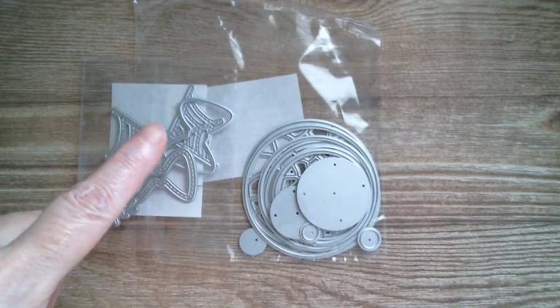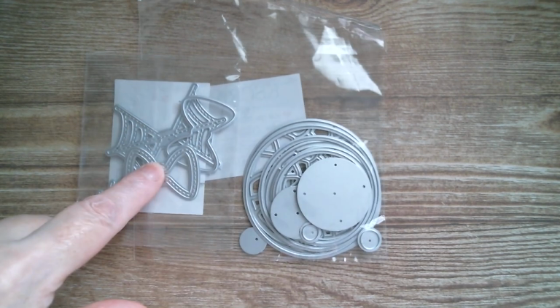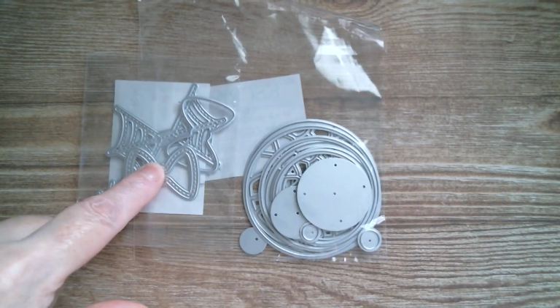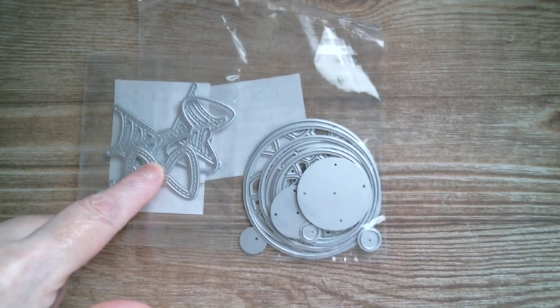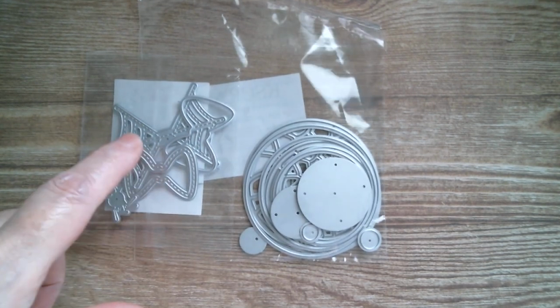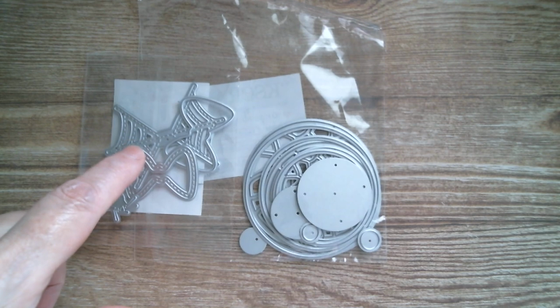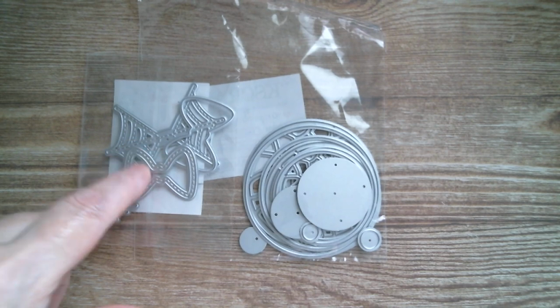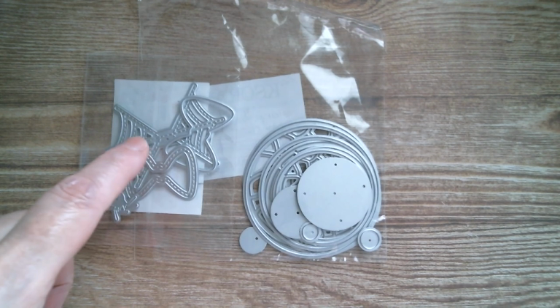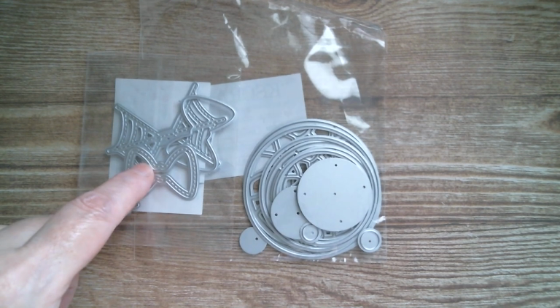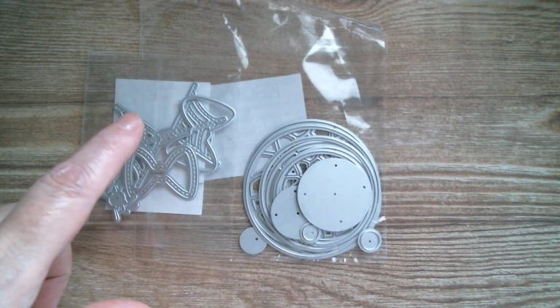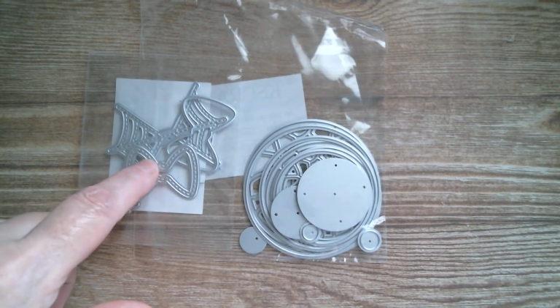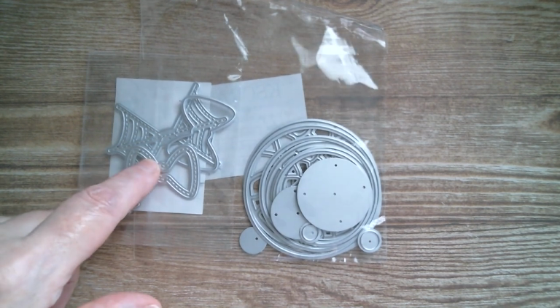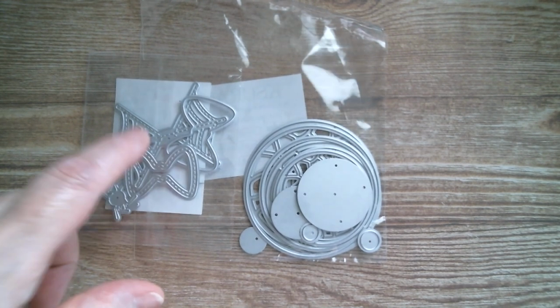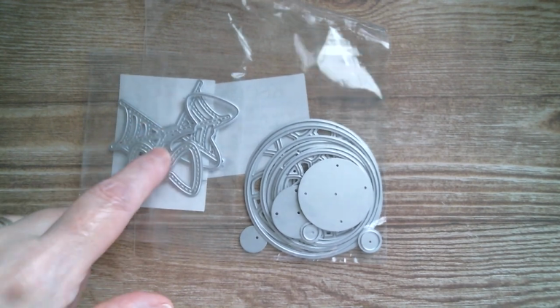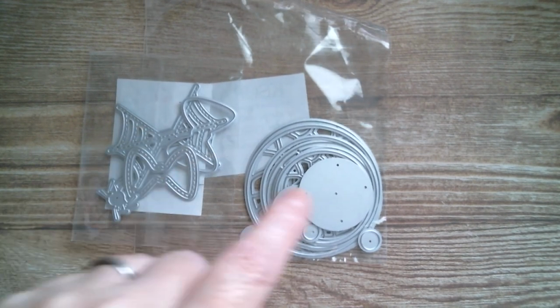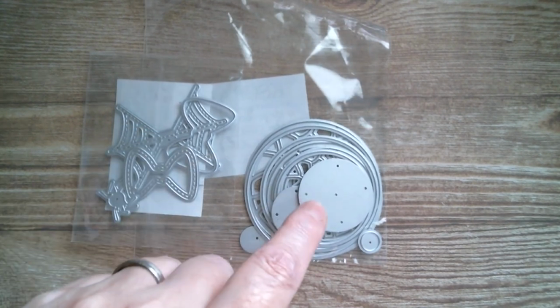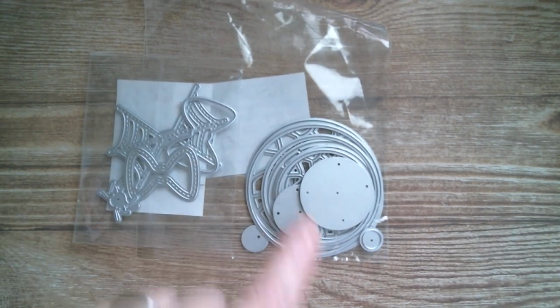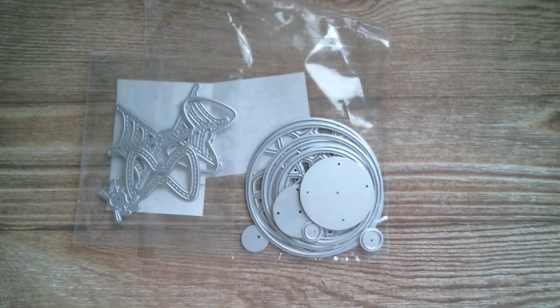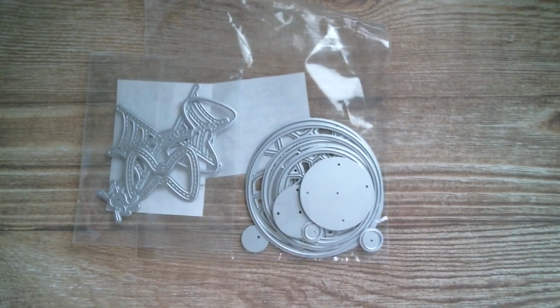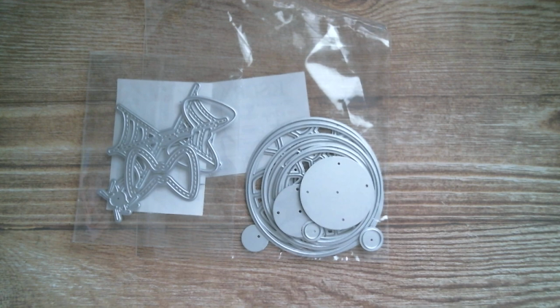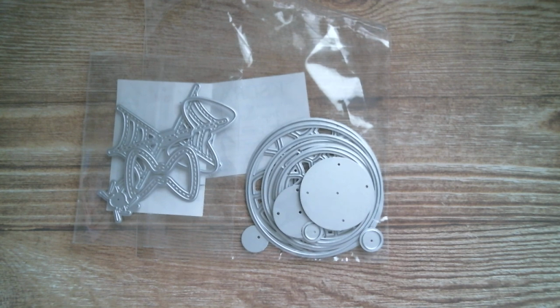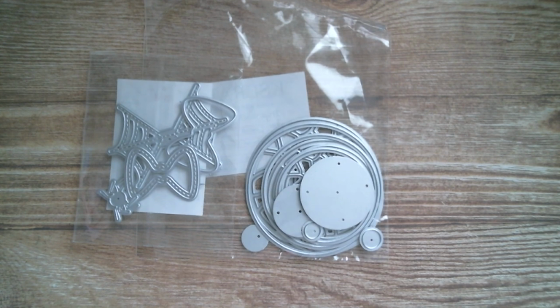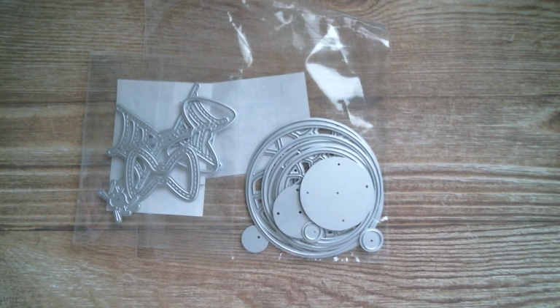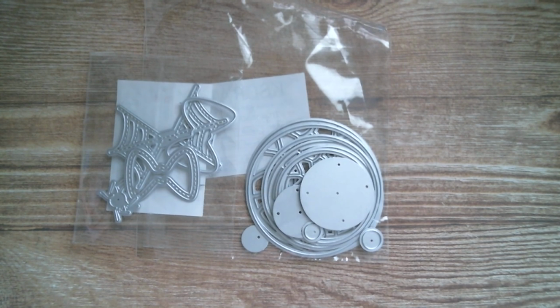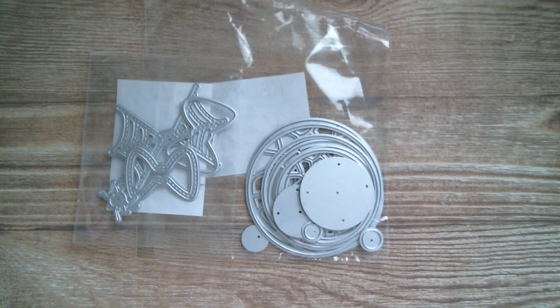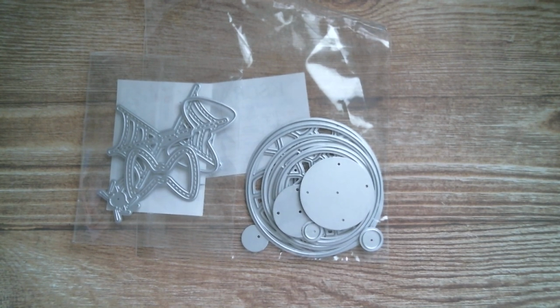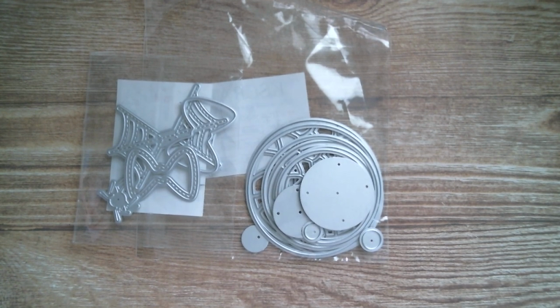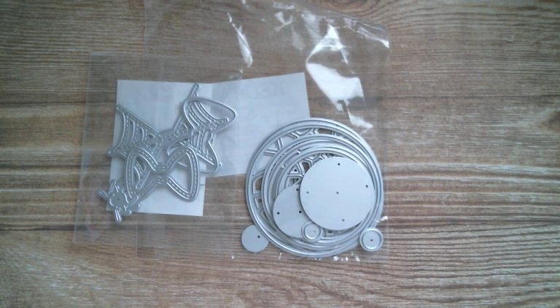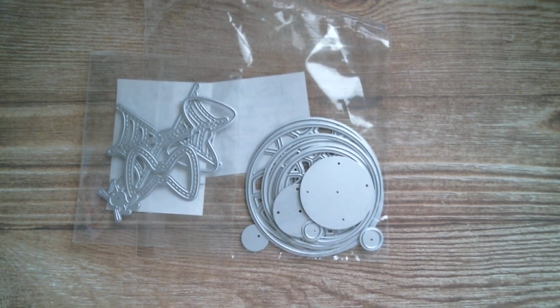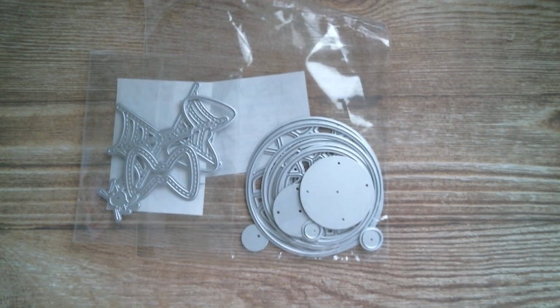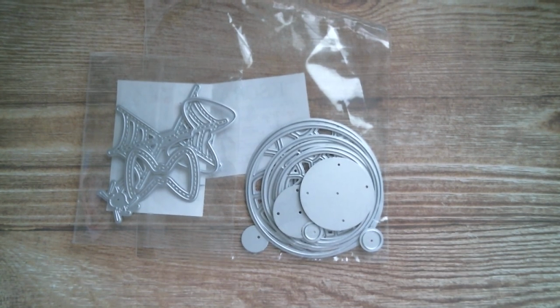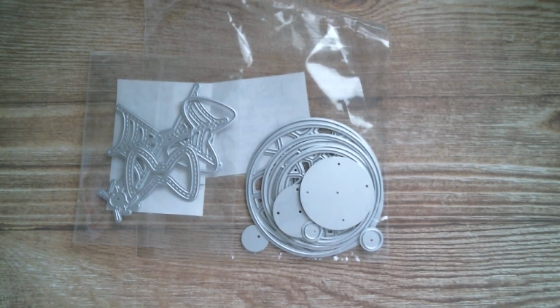I'm going to stick with traditional colours and cut in purple, orange, lime green, black and white, and then we'll come back and put eyeballs on sticks. See you soon!